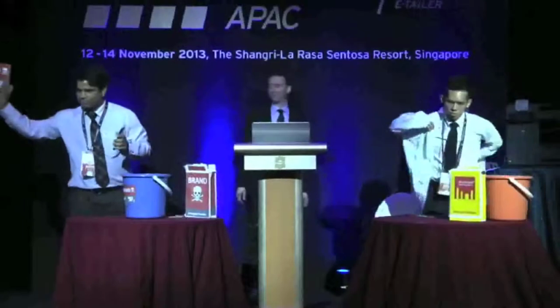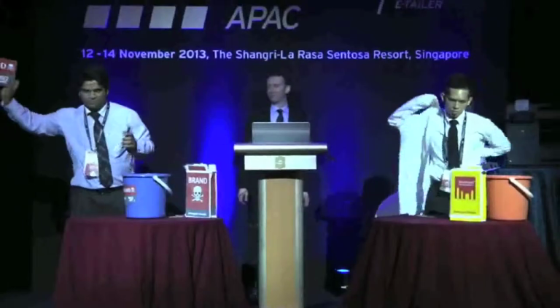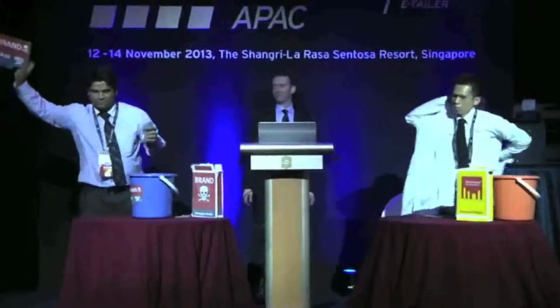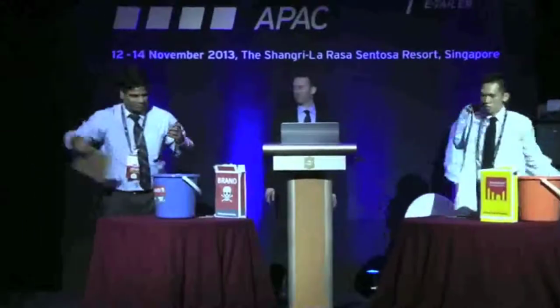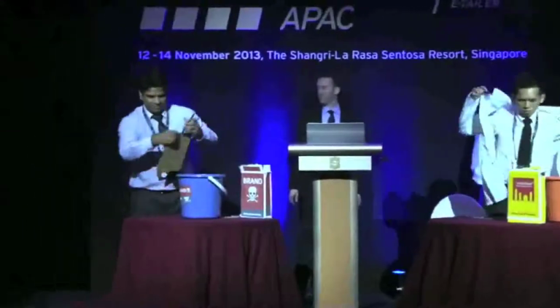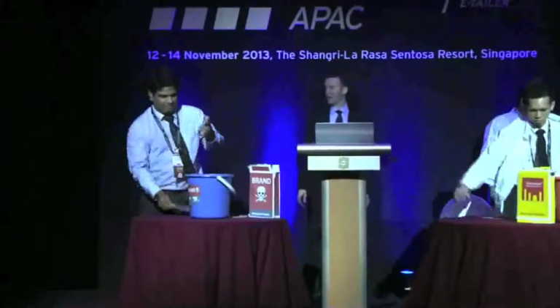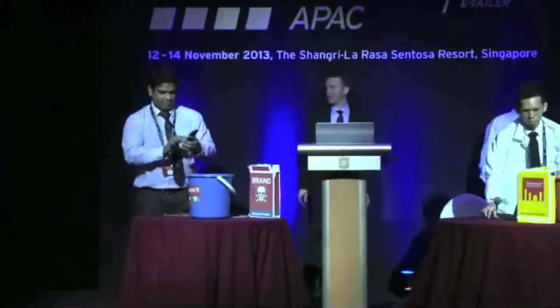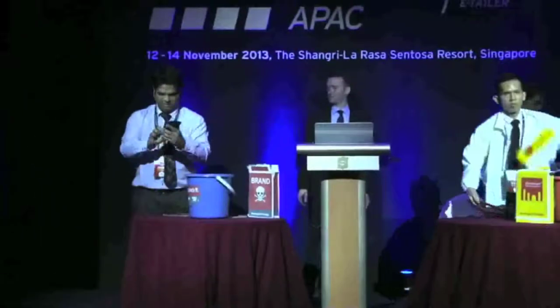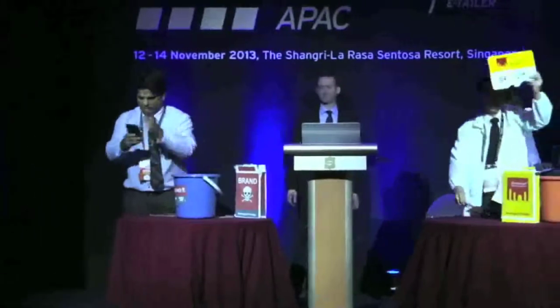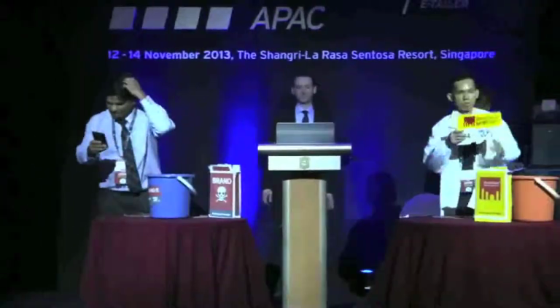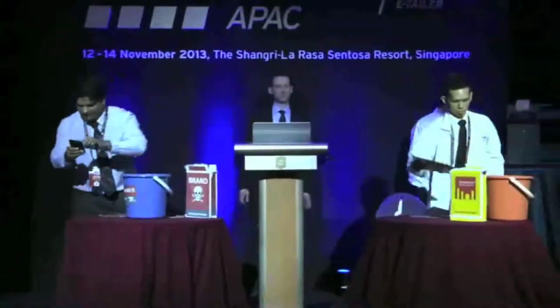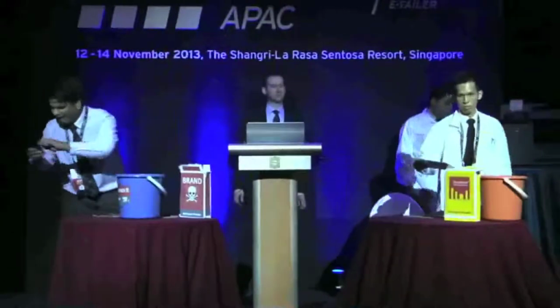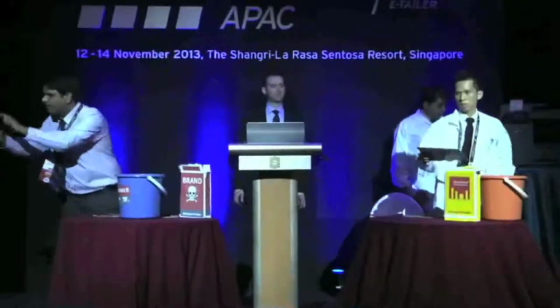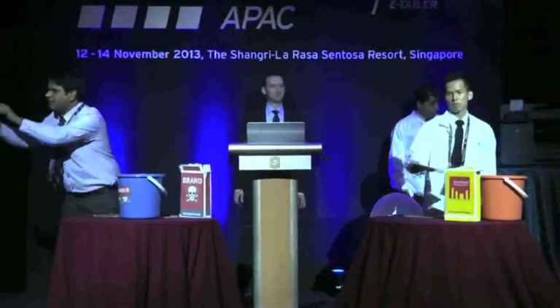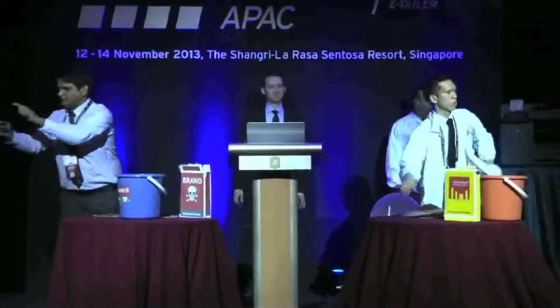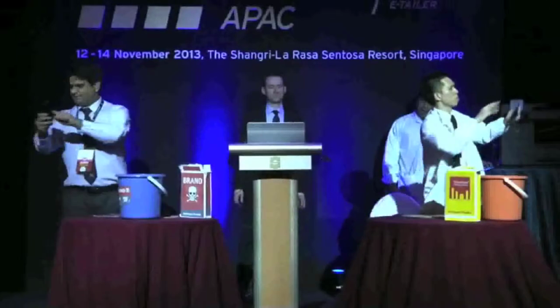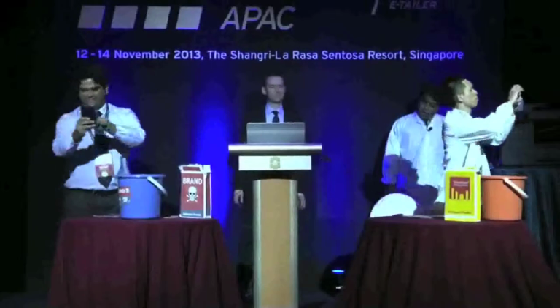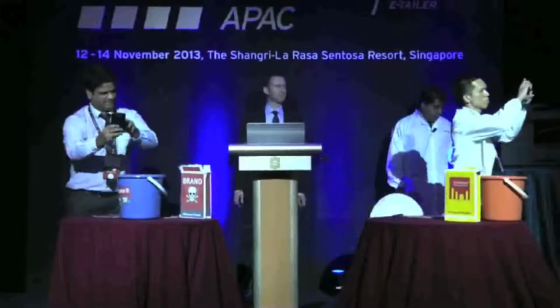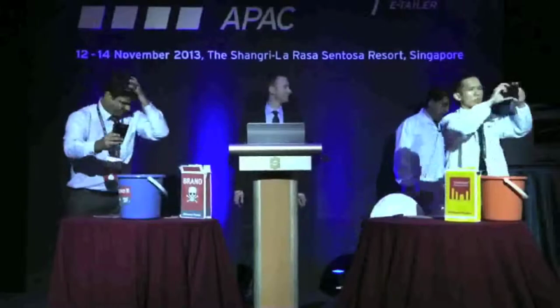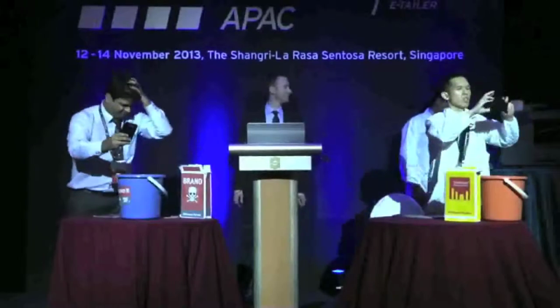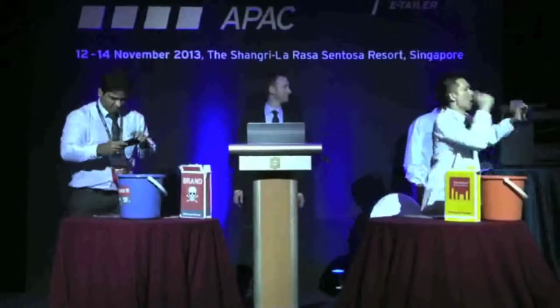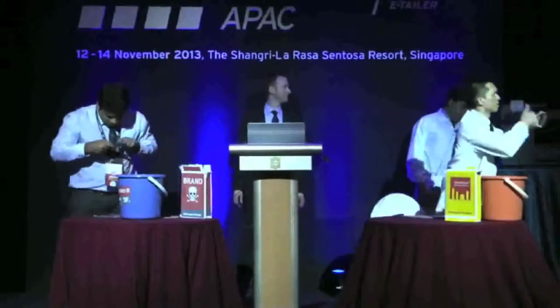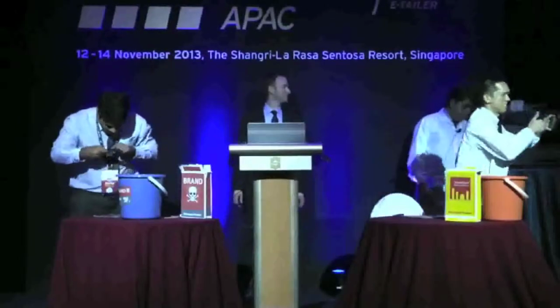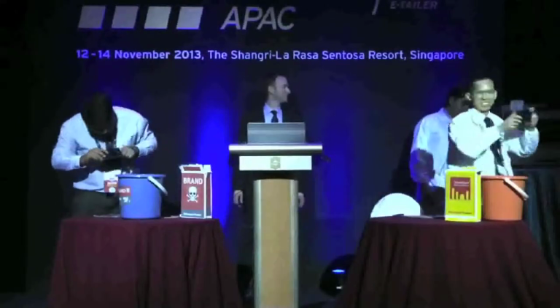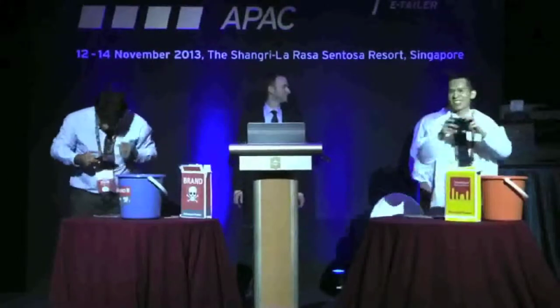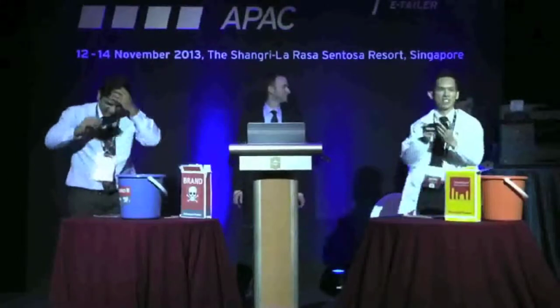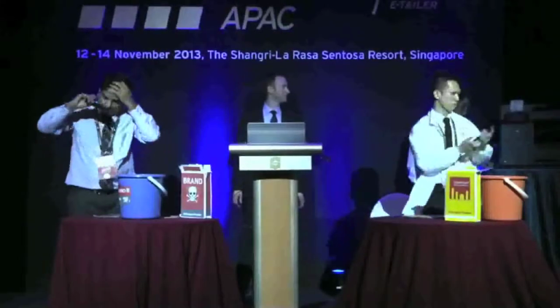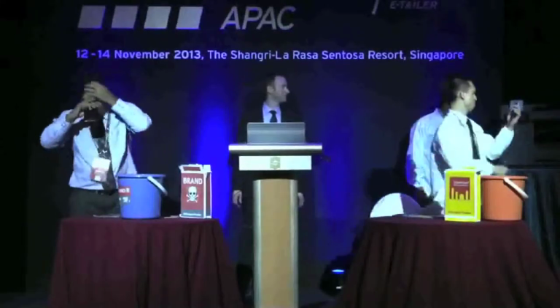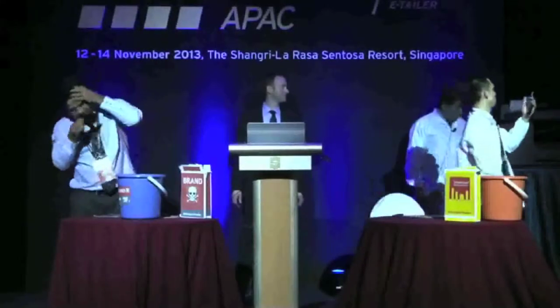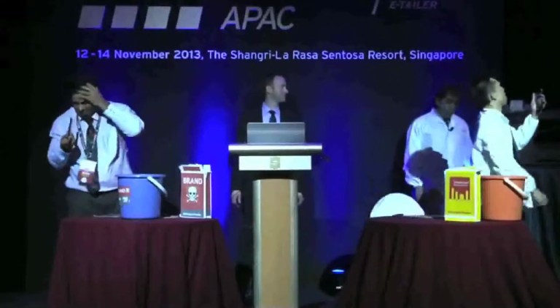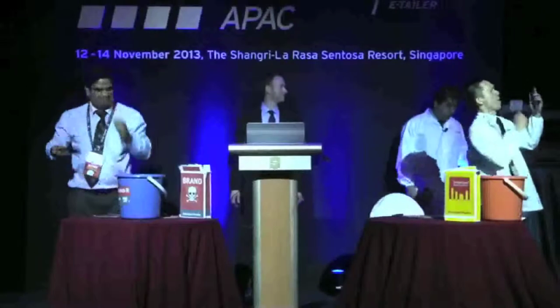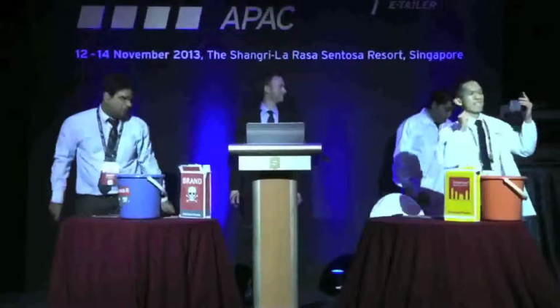Nitro cards are faster, capture higher resolution pictures and videos easily. Watch Blu-ray high definition movies without any lag.